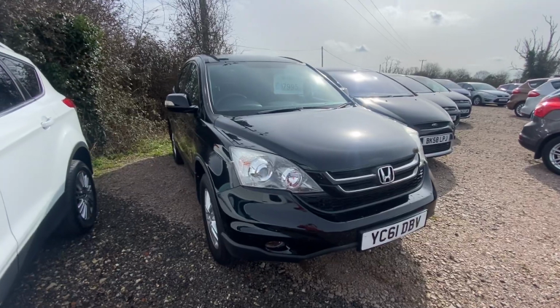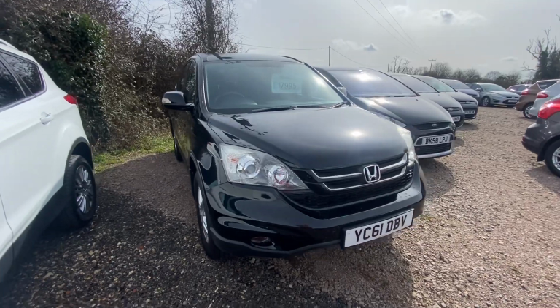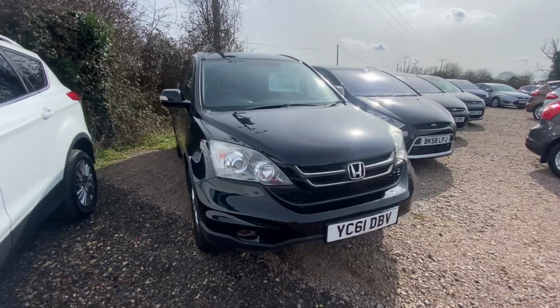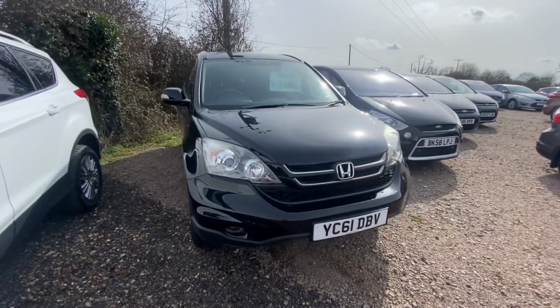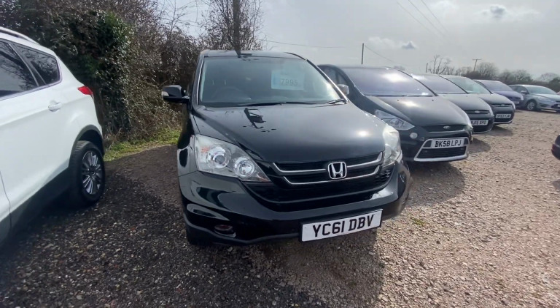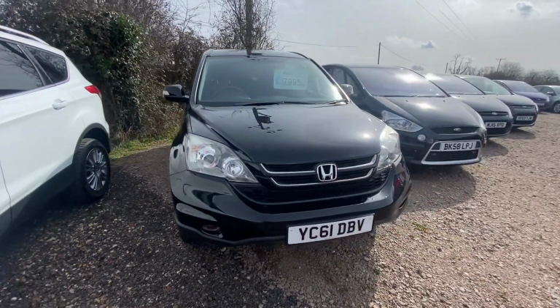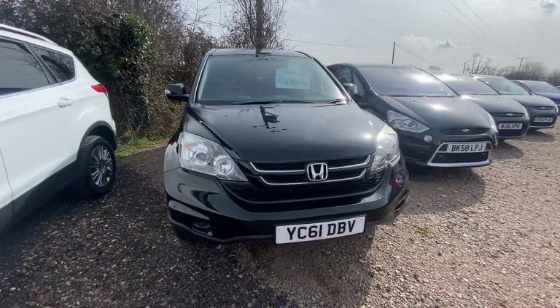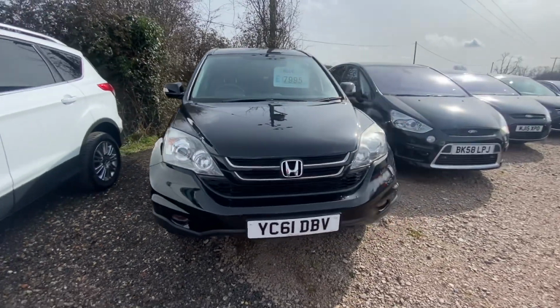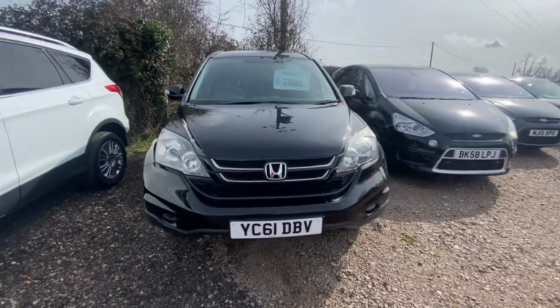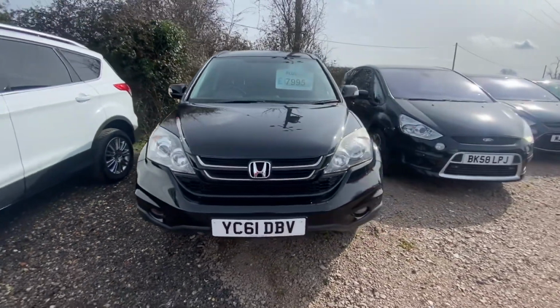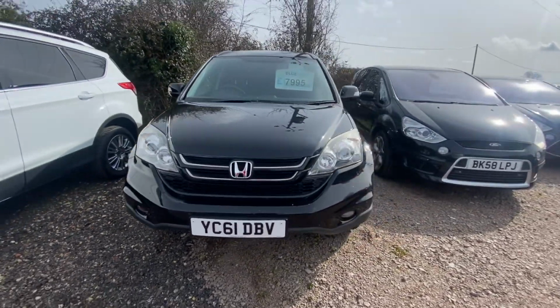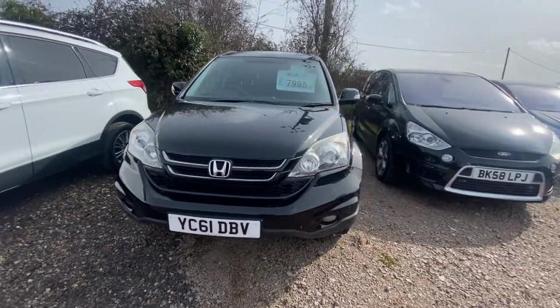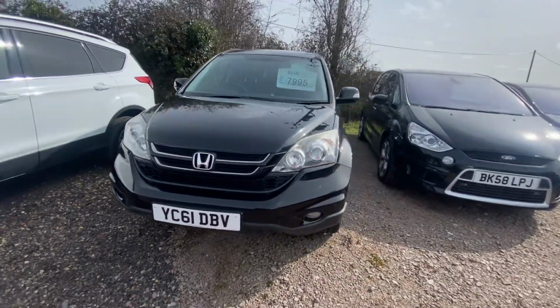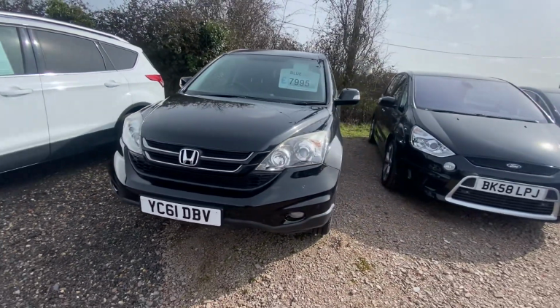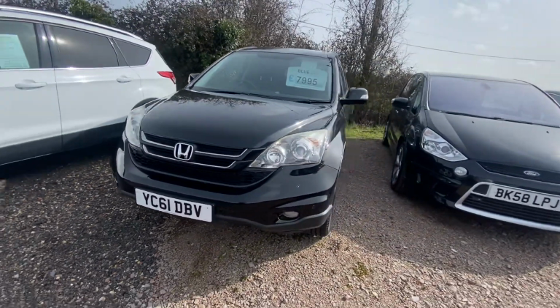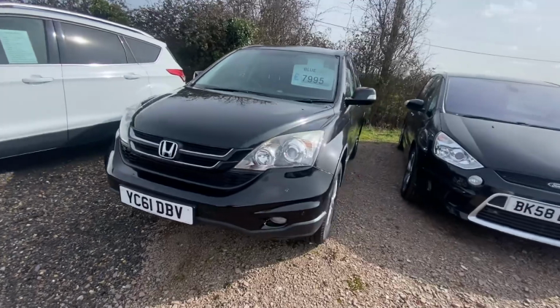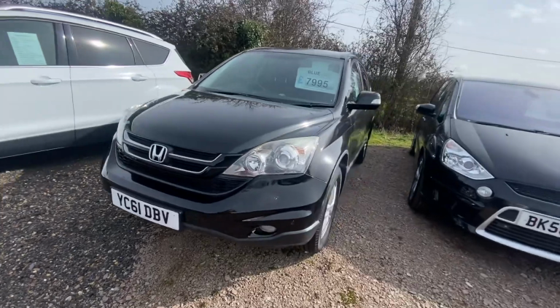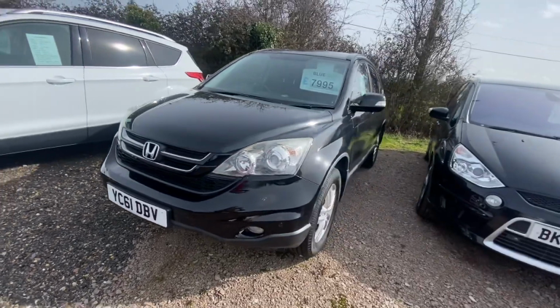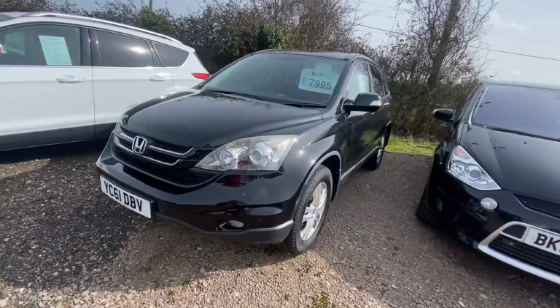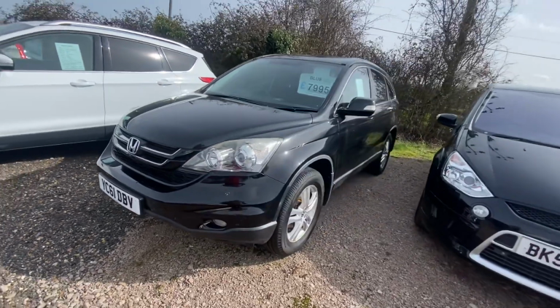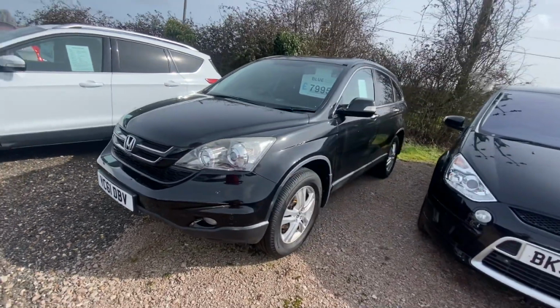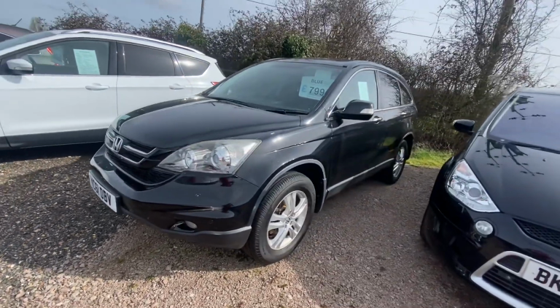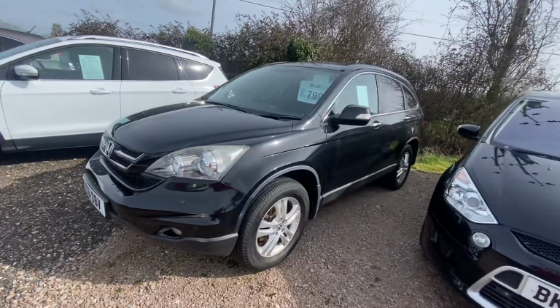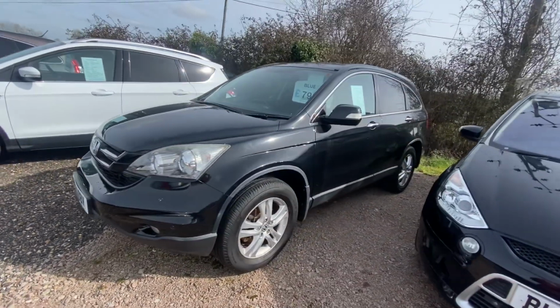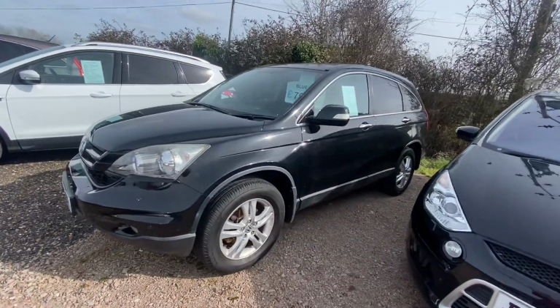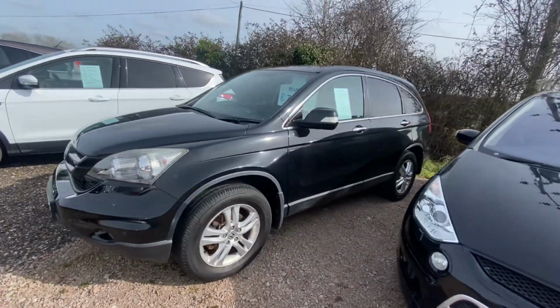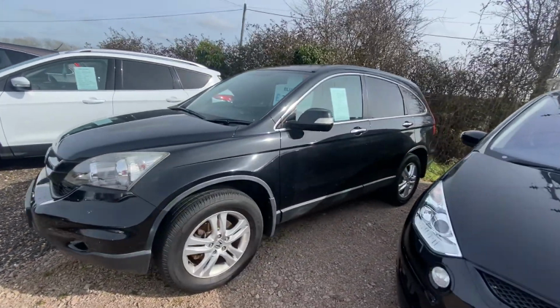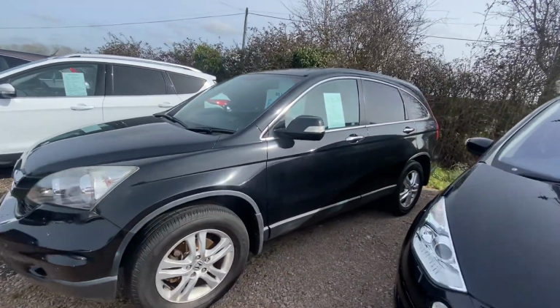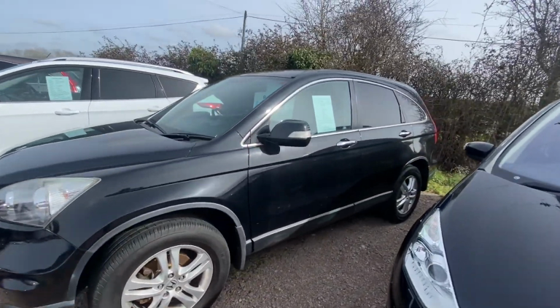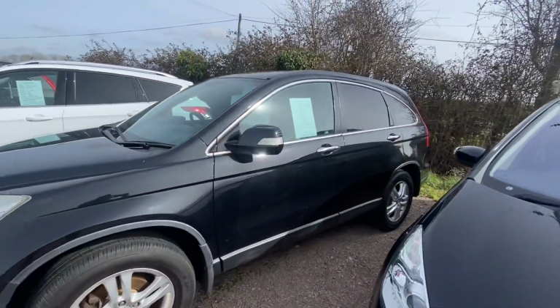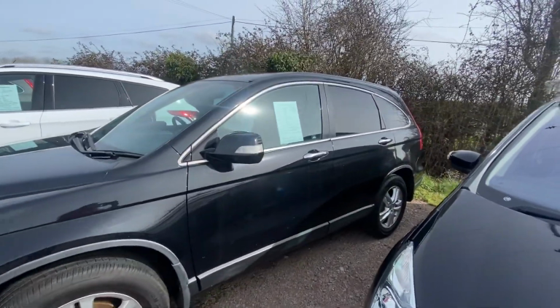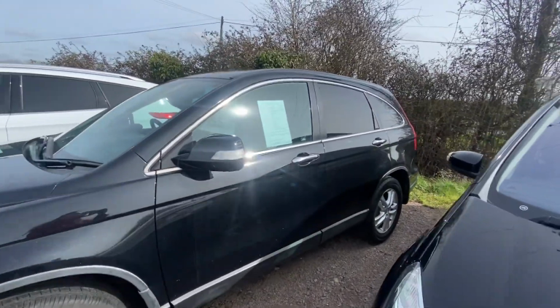So here we have our 2011 Honda CR-V. This one is a 2.2 litre diesel and has a full service history, so it's been well looked after.